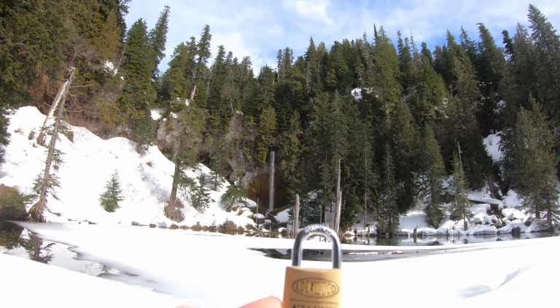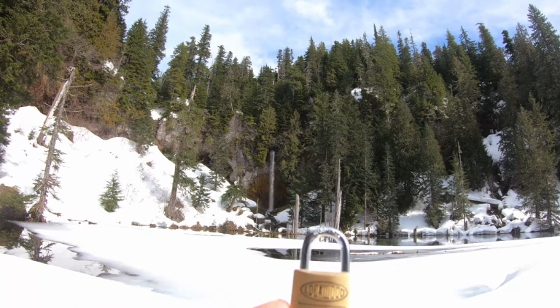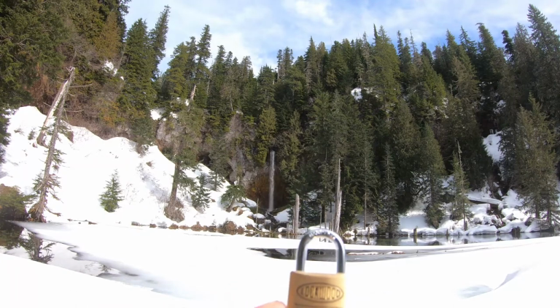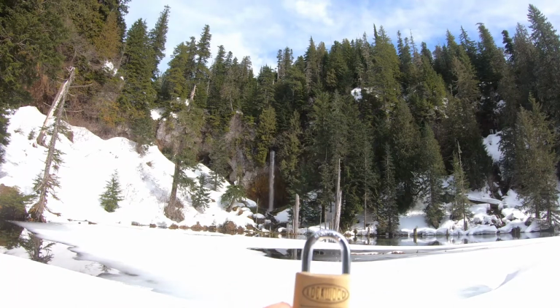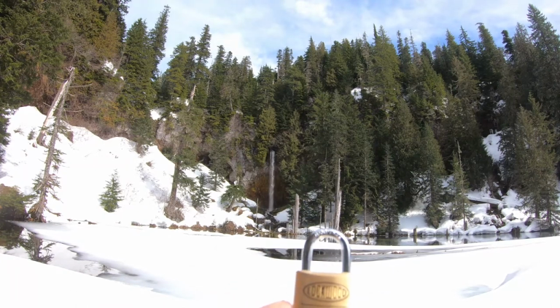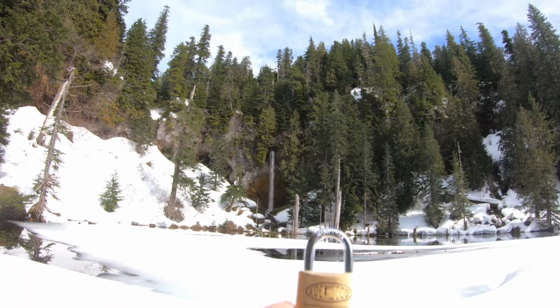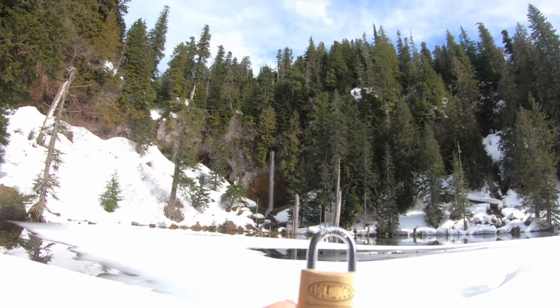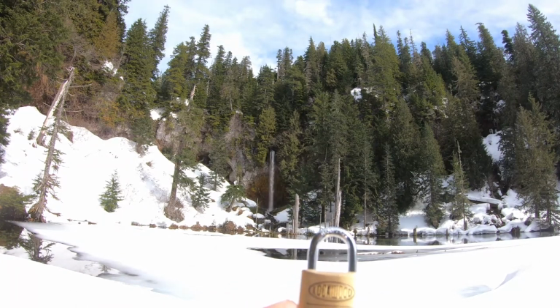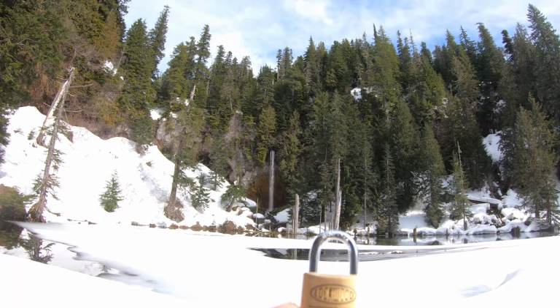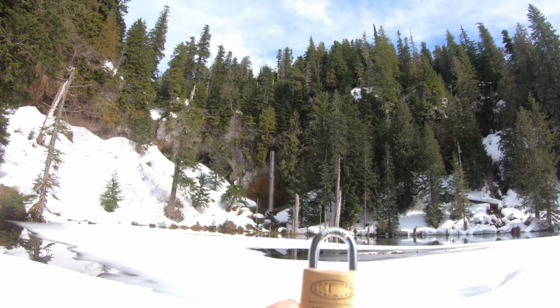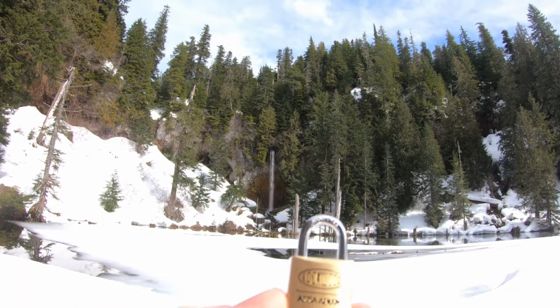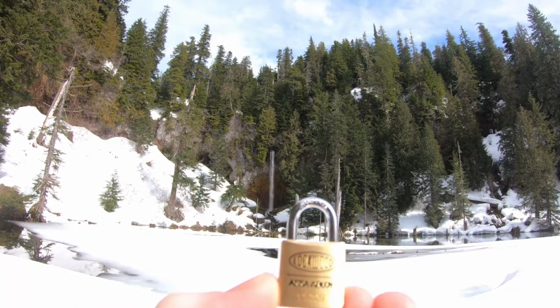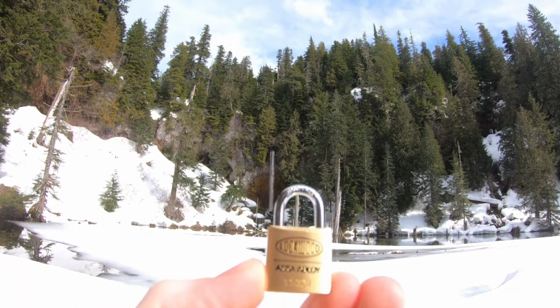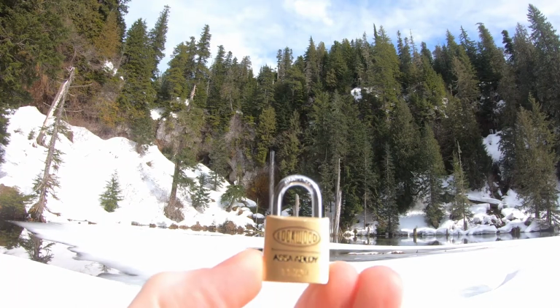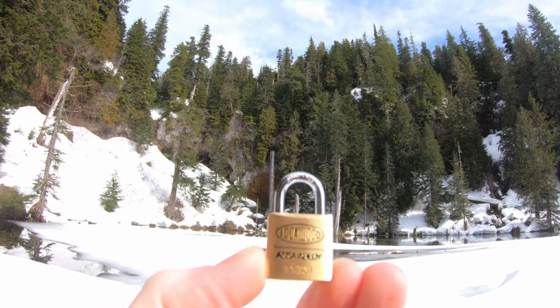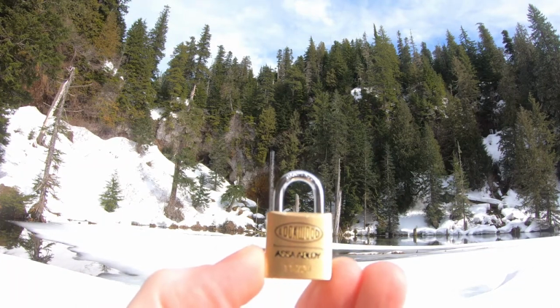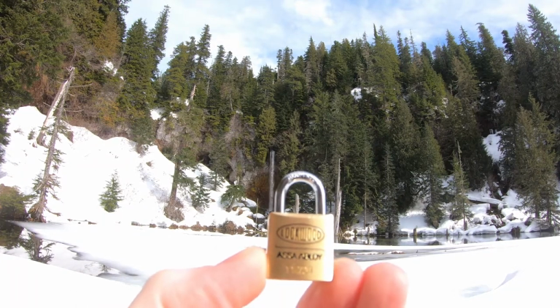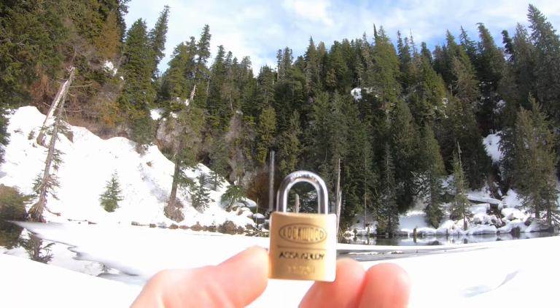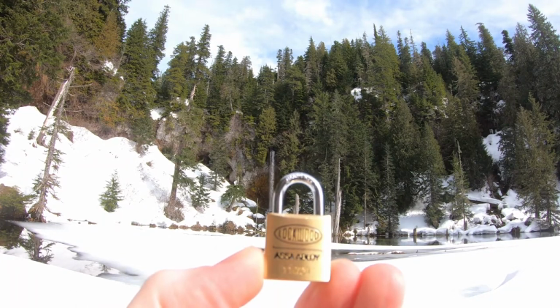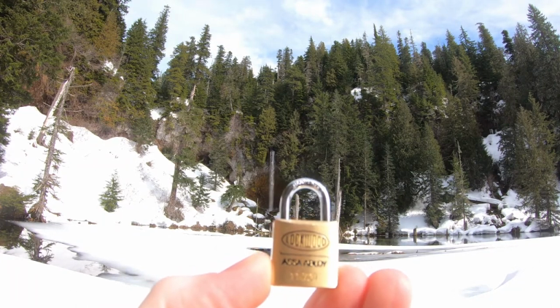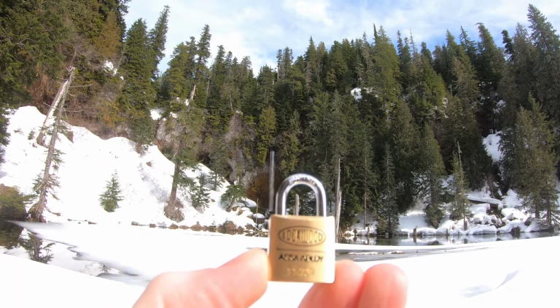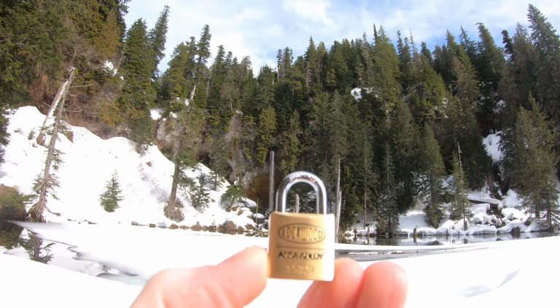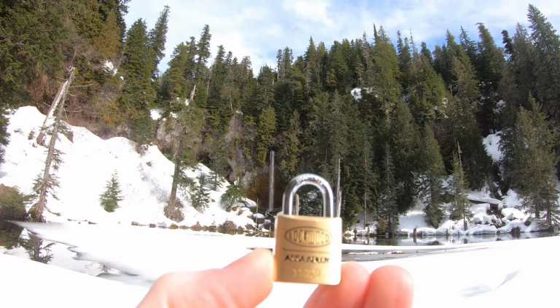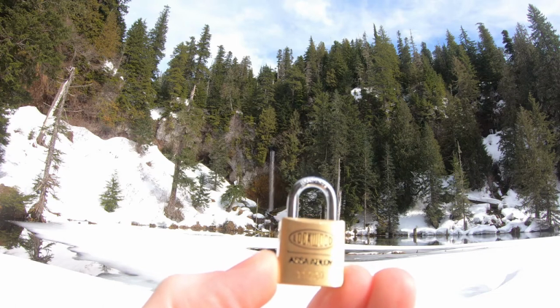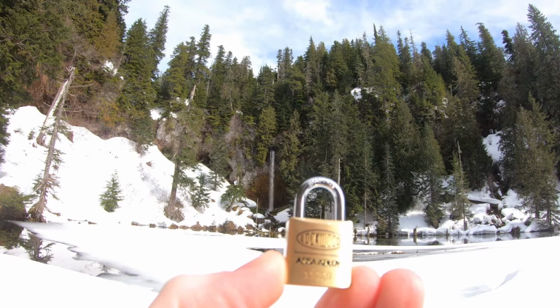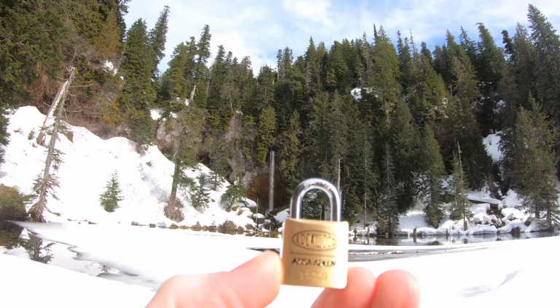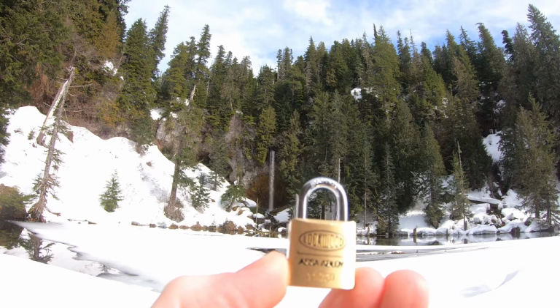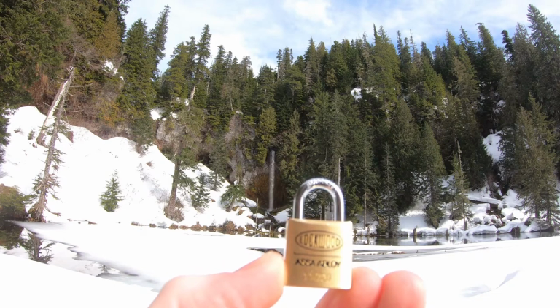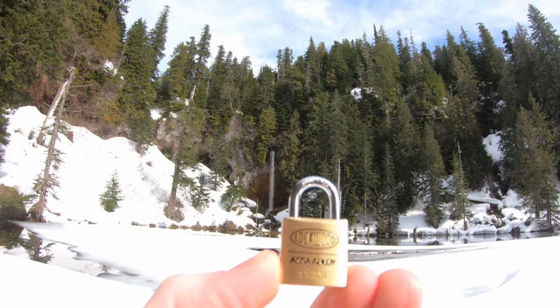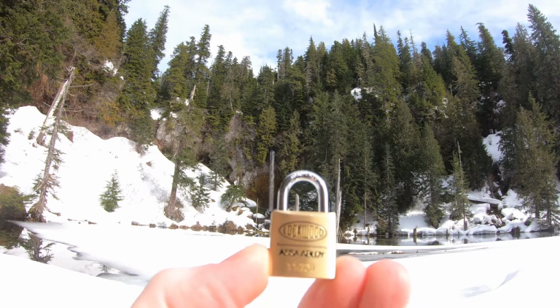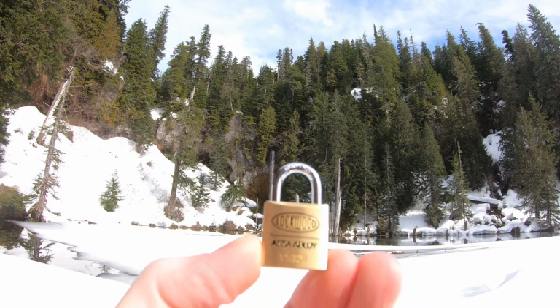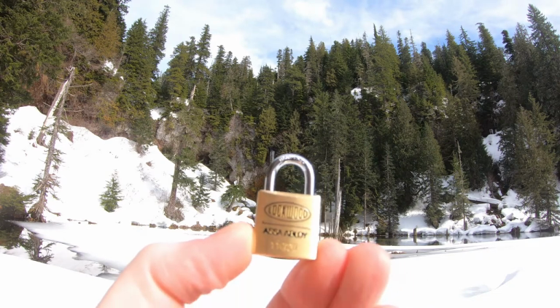Hello, Lockpicking Dev here. Today I'm at Mount St. Helens National Park, at June Lake, and this is a little baby Lockwood. It's a Model 110, 20 millimeters.